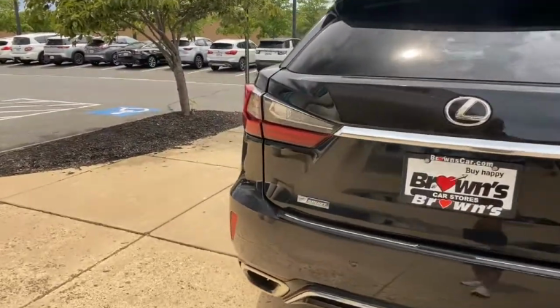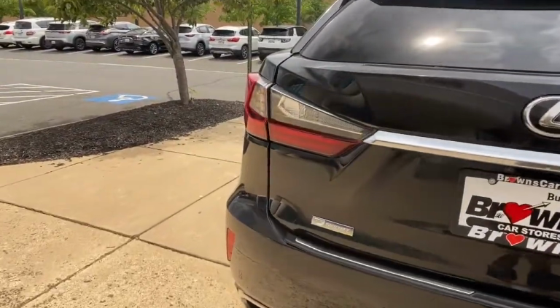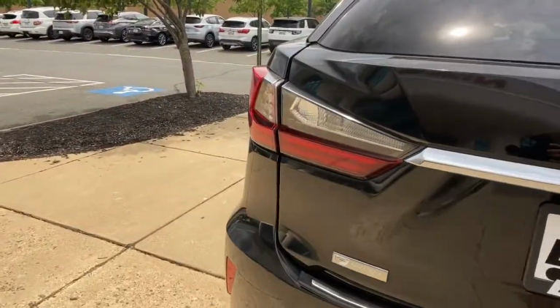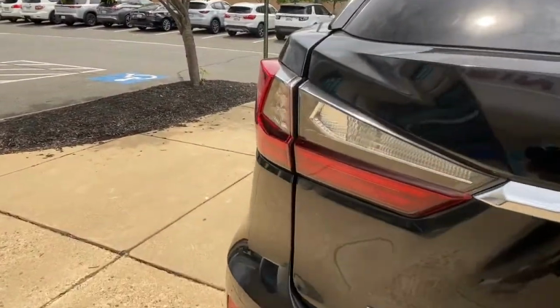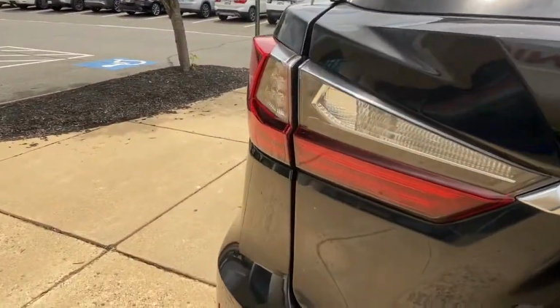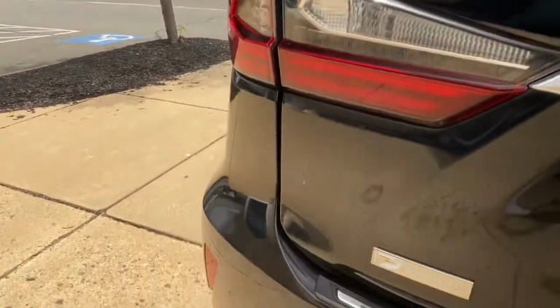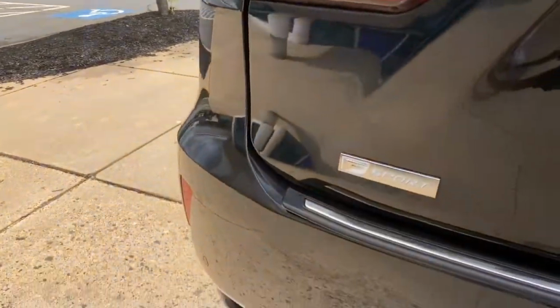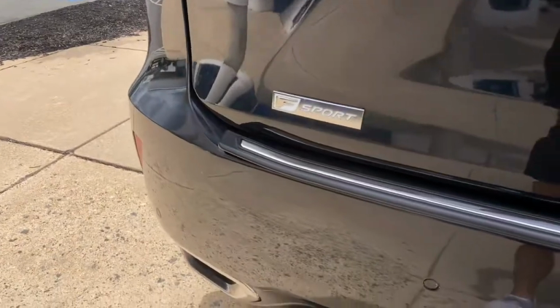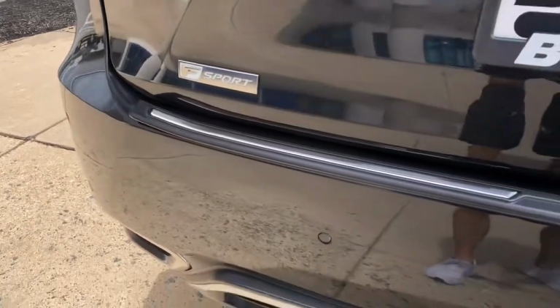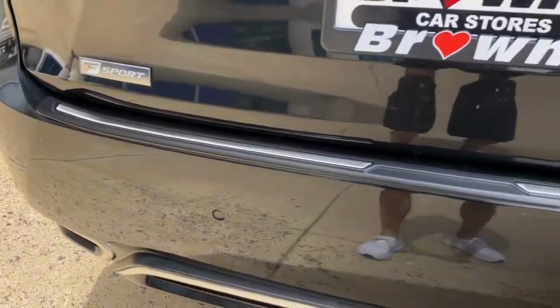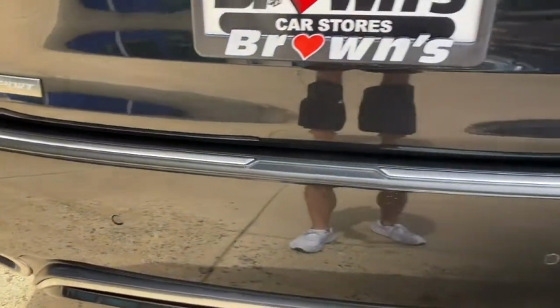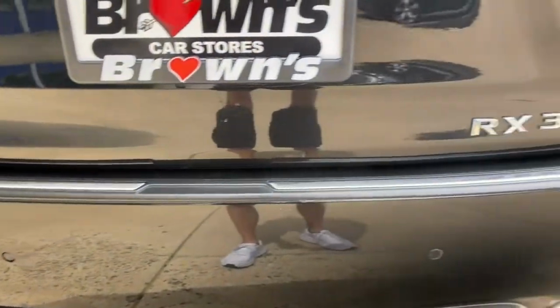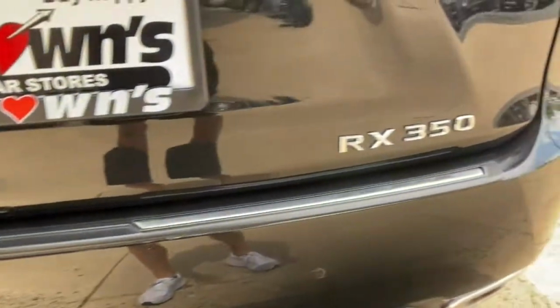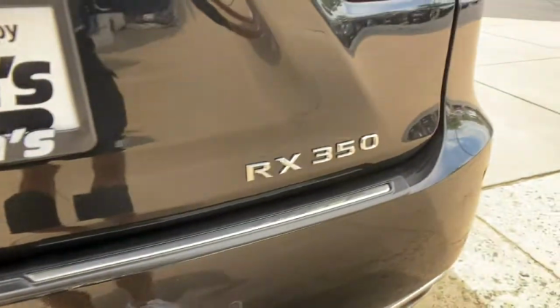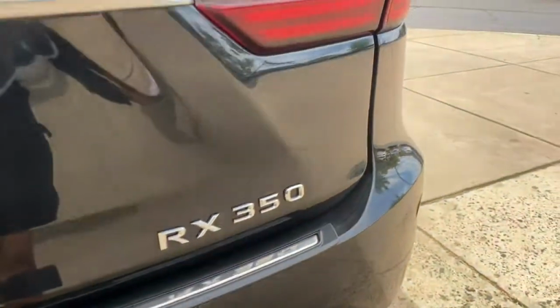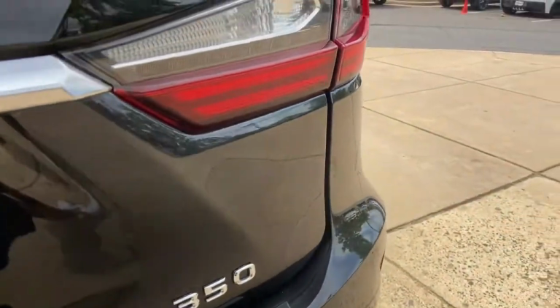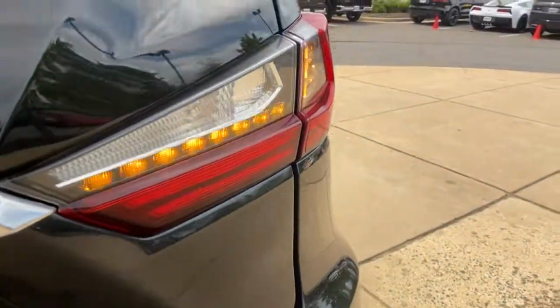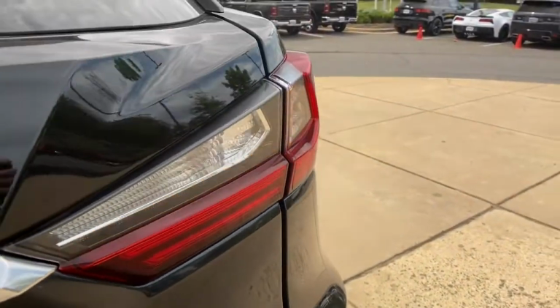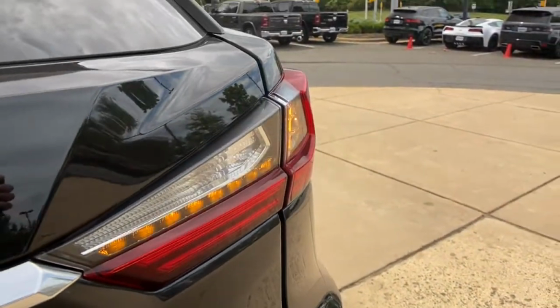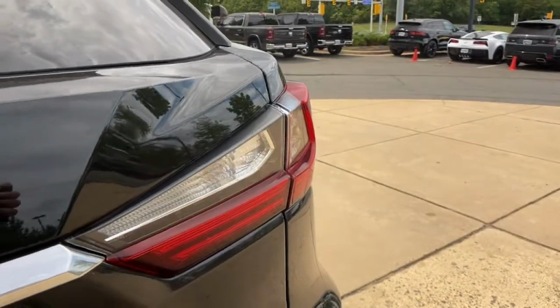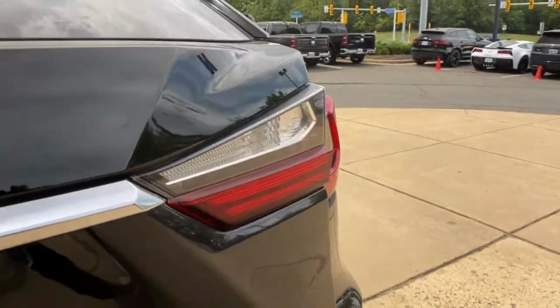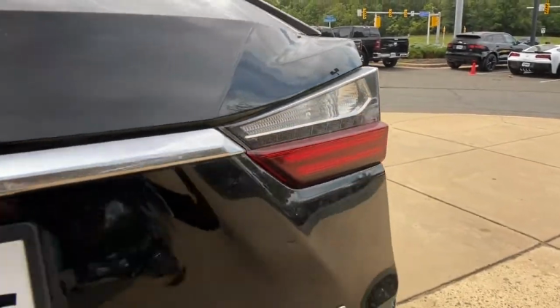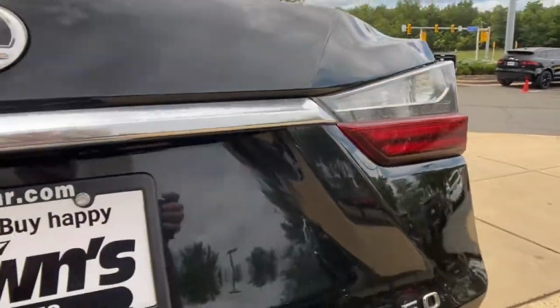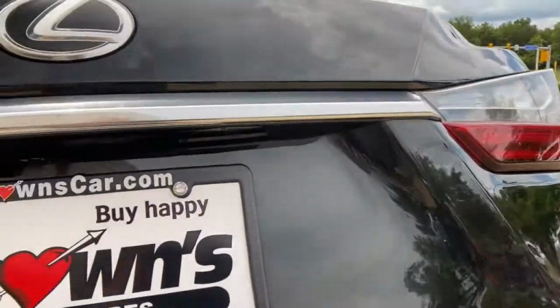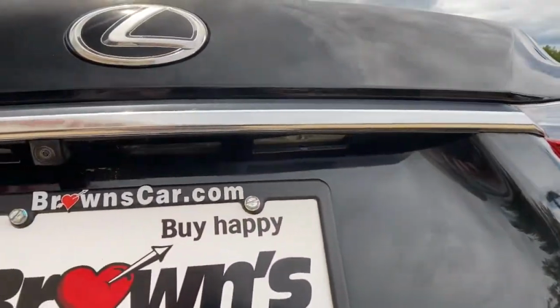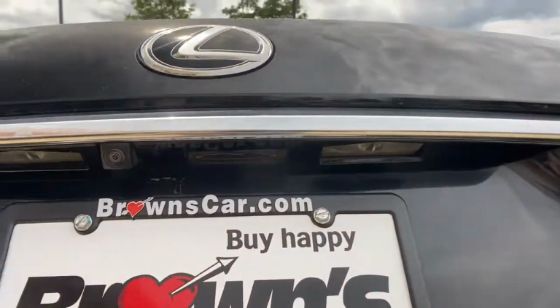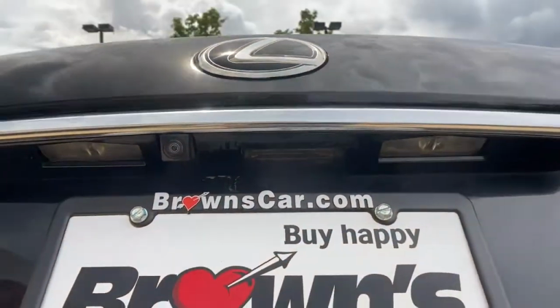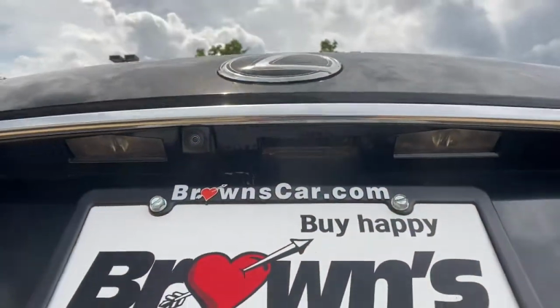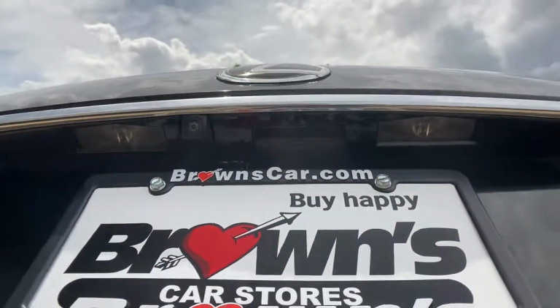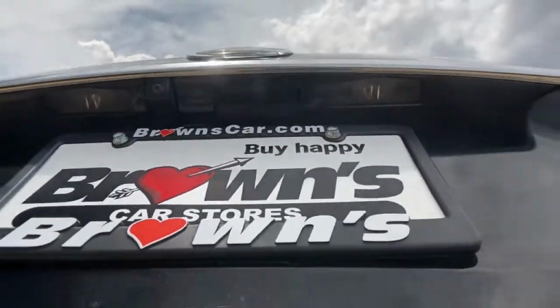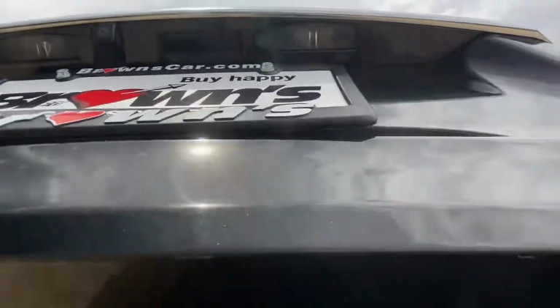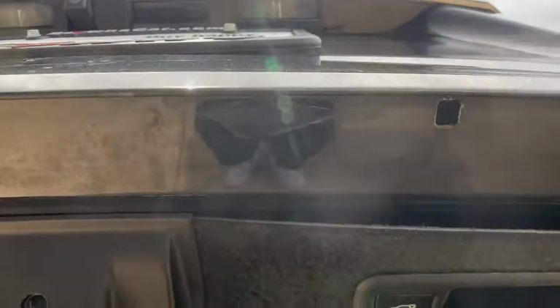The following are some of this vehicle's highlighted options: power lift gate, electronic stability control, seat memory, trip computer, bucket seats, power windows, four wheel disc brakes, power steering.